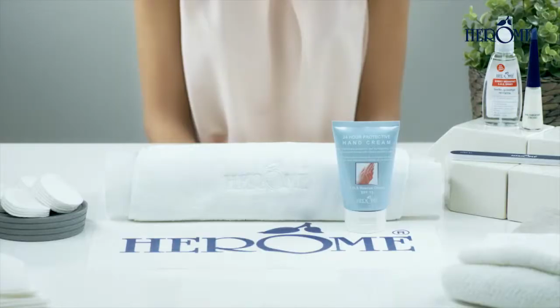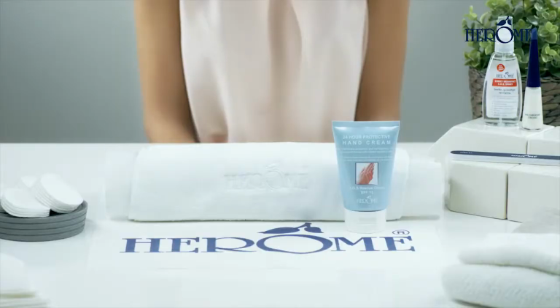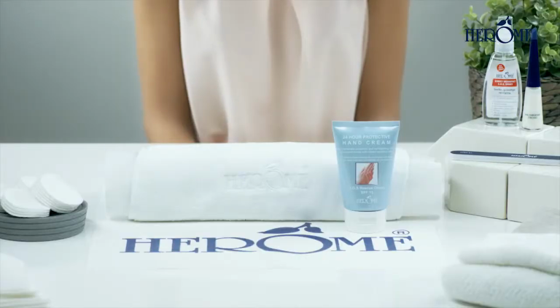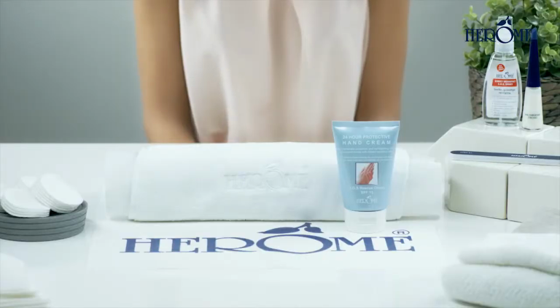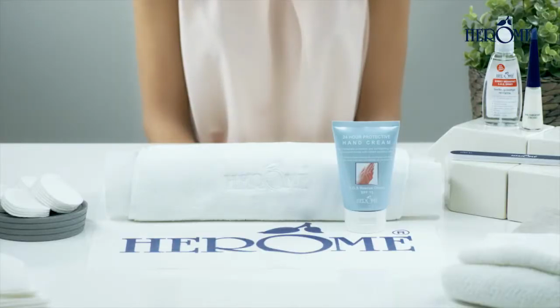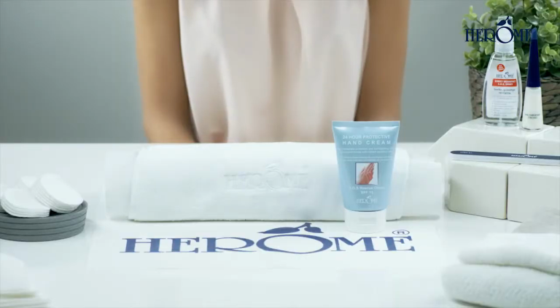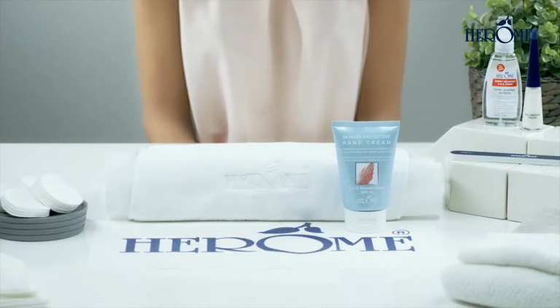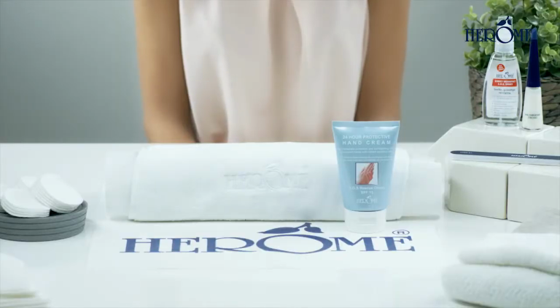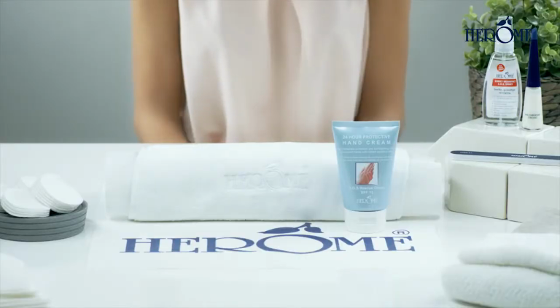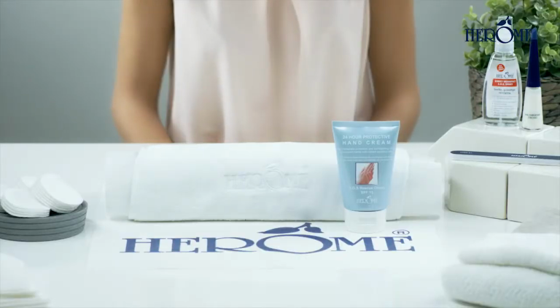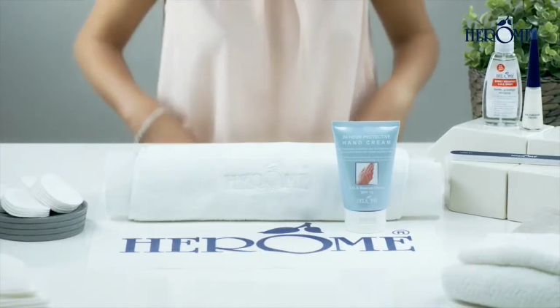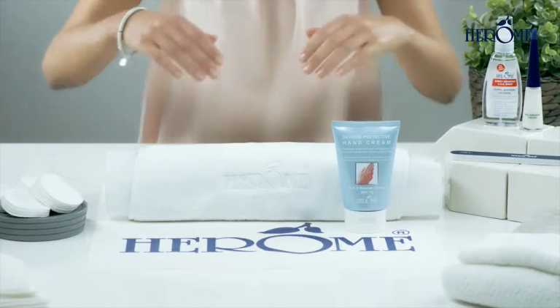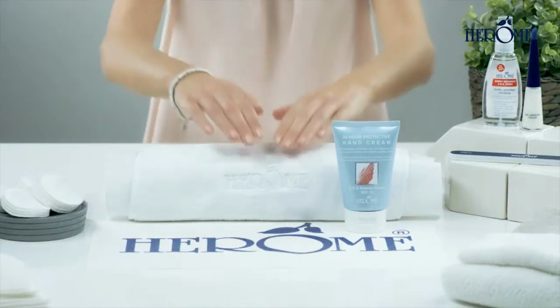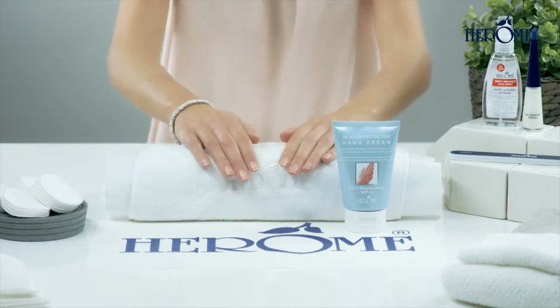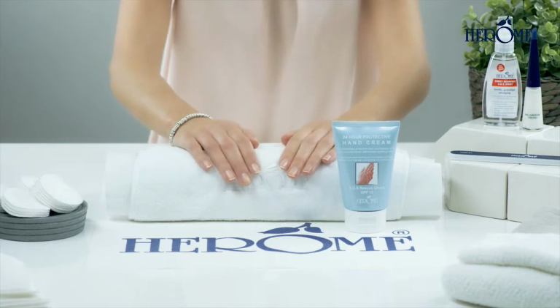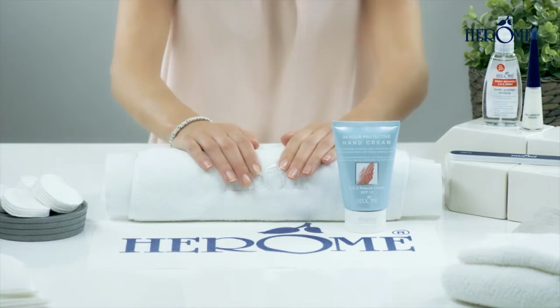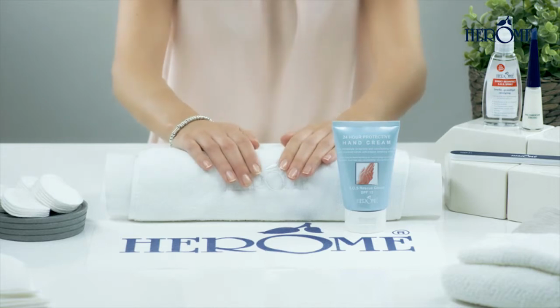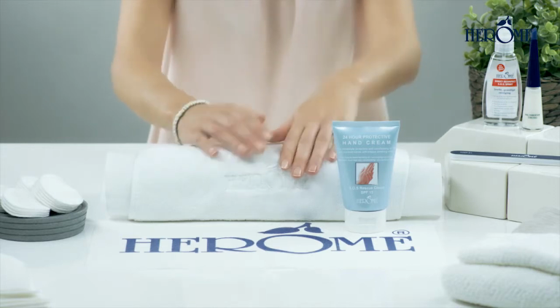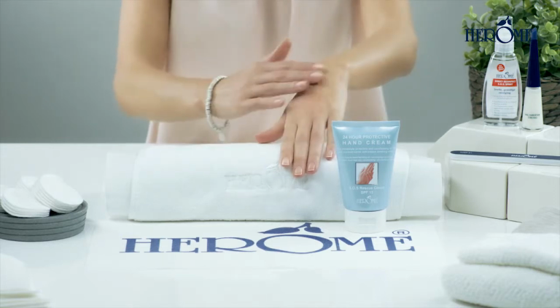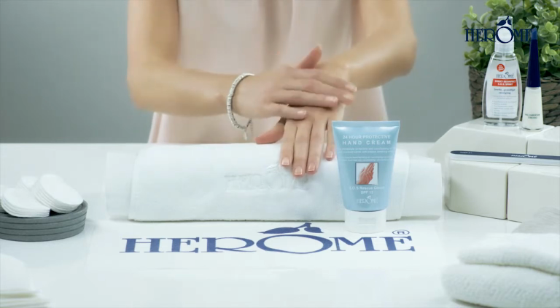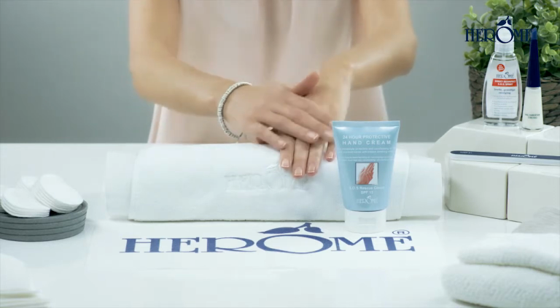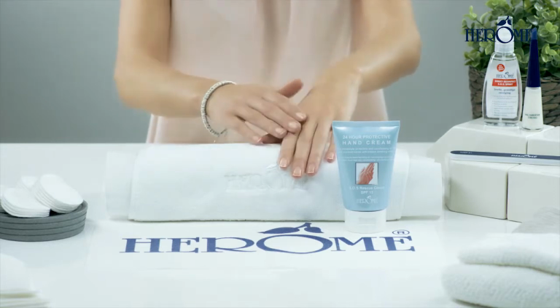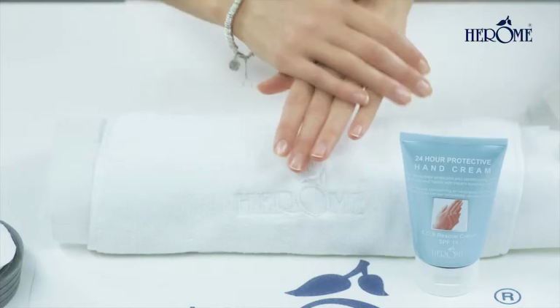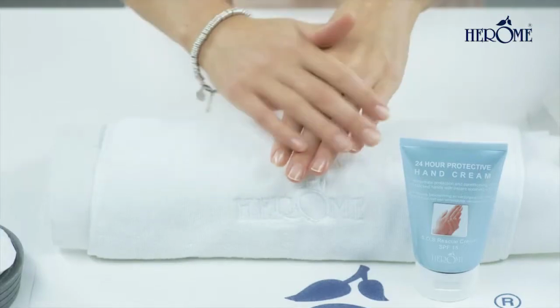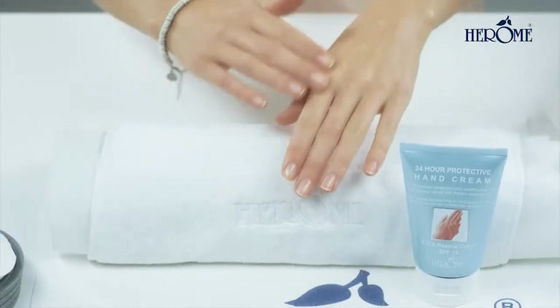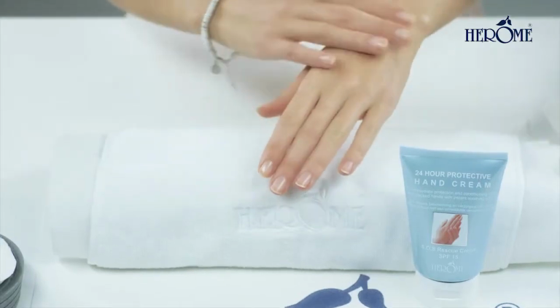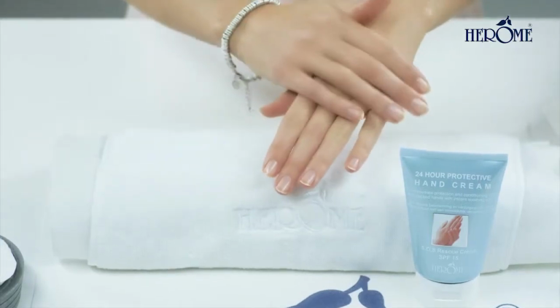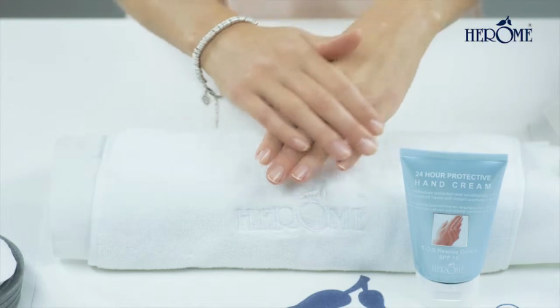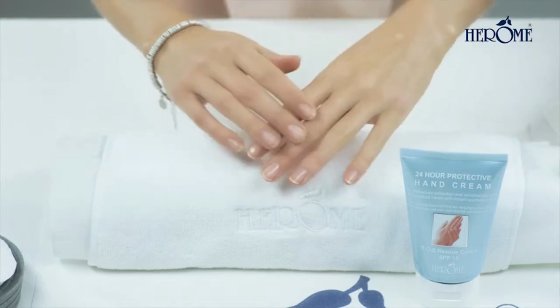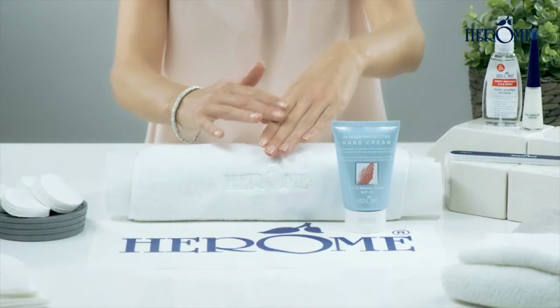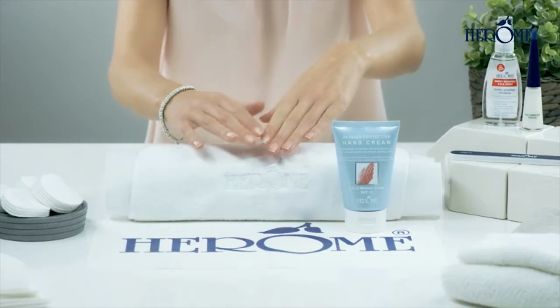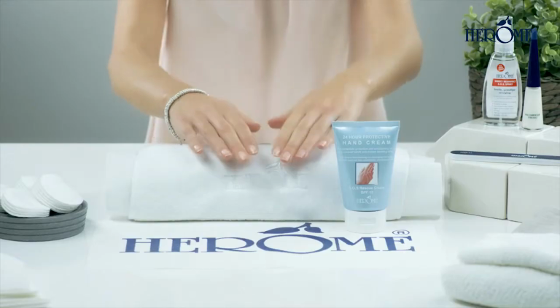24-hour protective hand cream provides hours of deep penetrating moisture for your hands. A thin protective film stays on your hands and strengthens your skin's own natural protection.